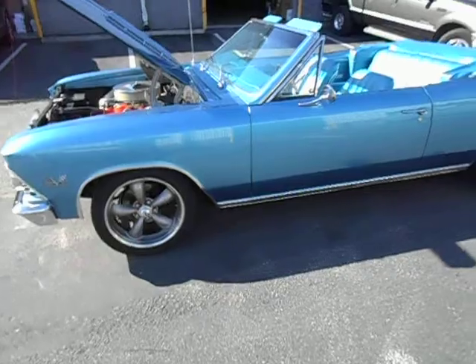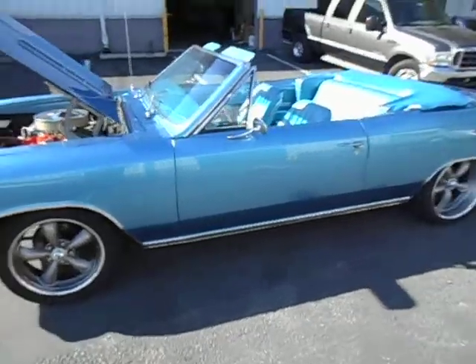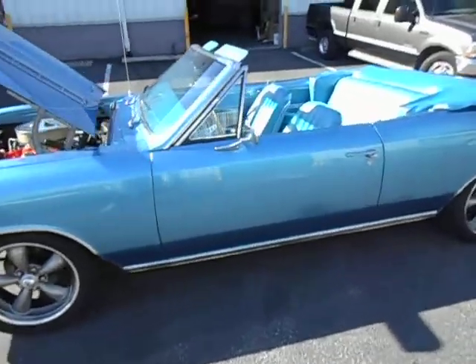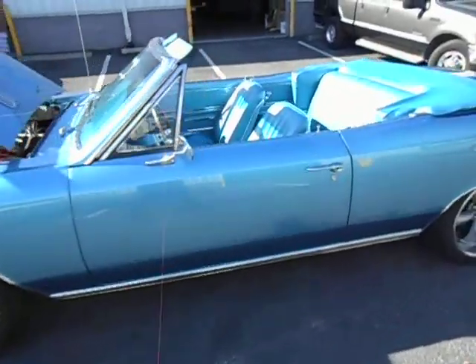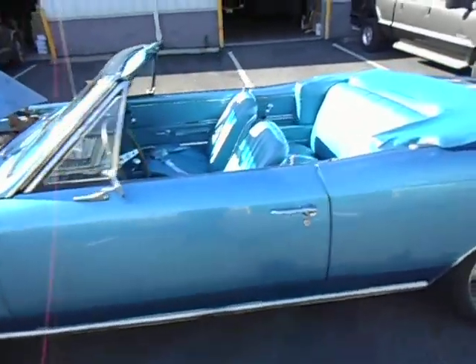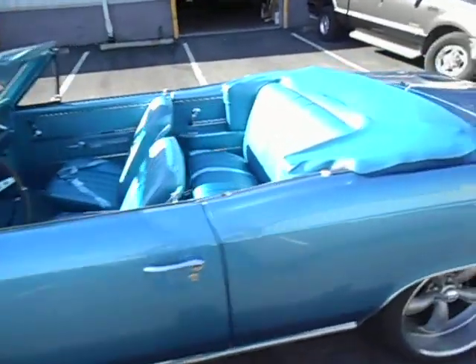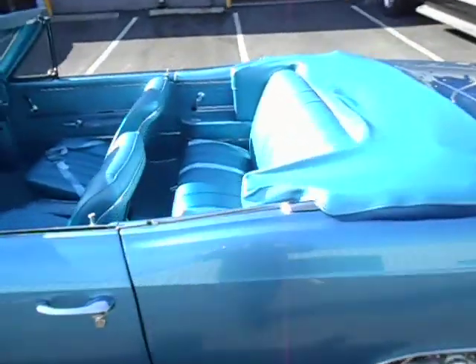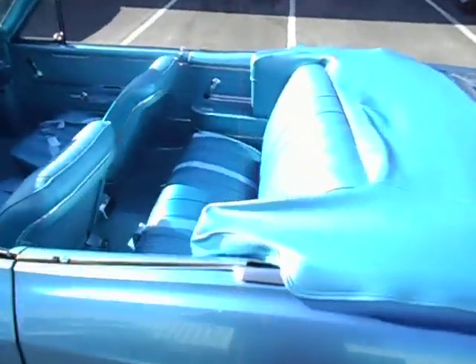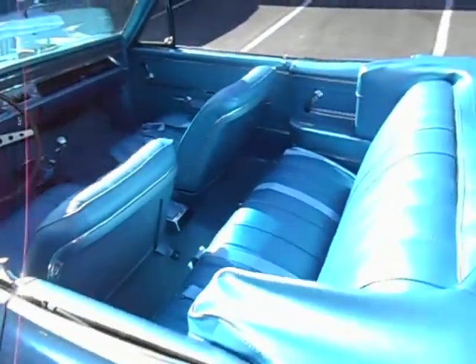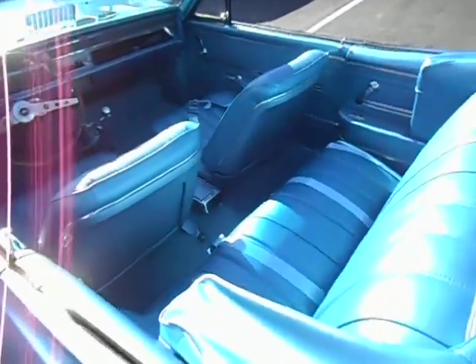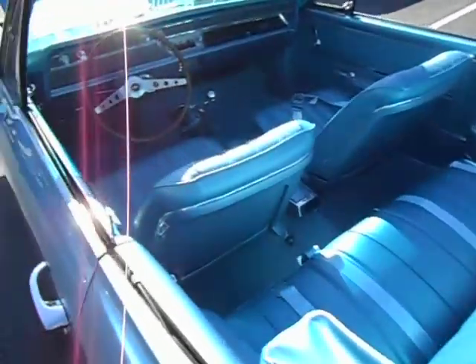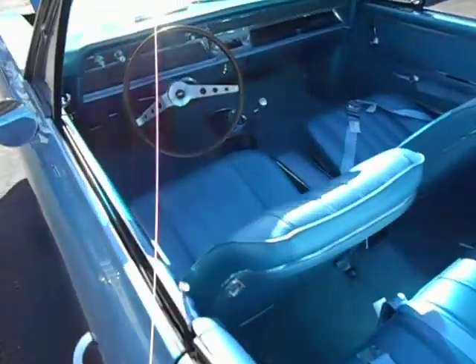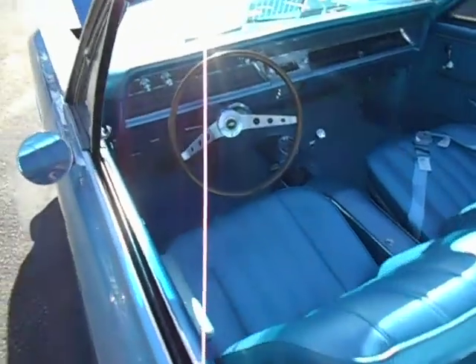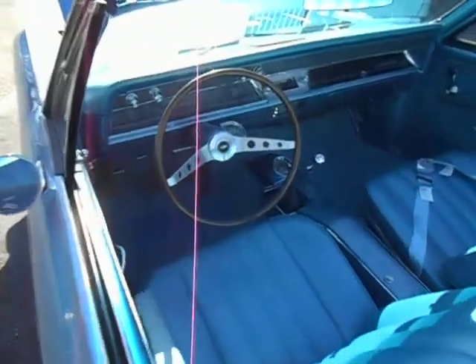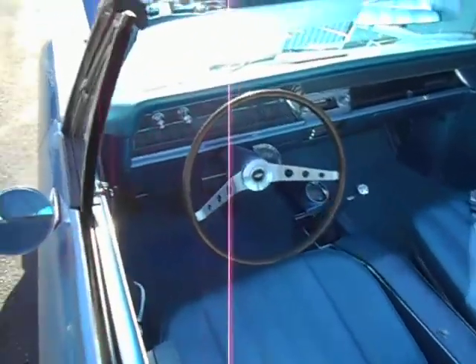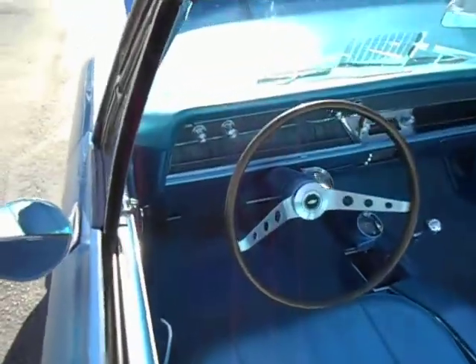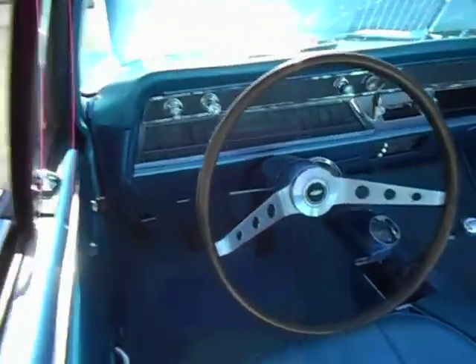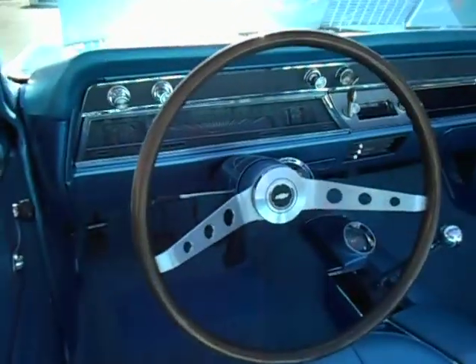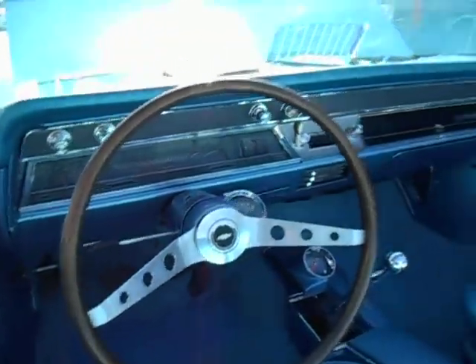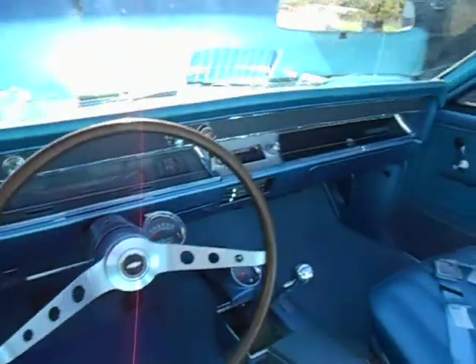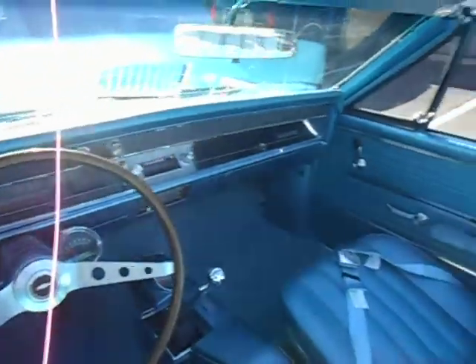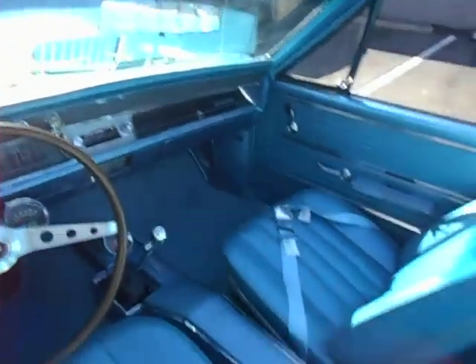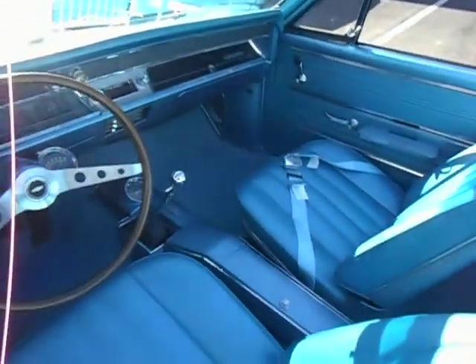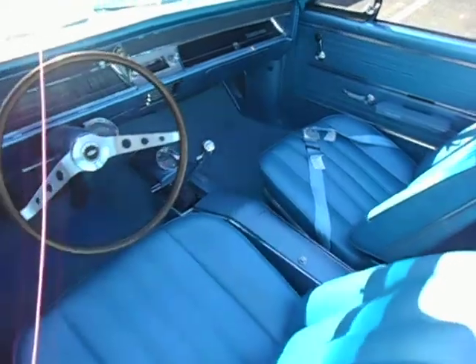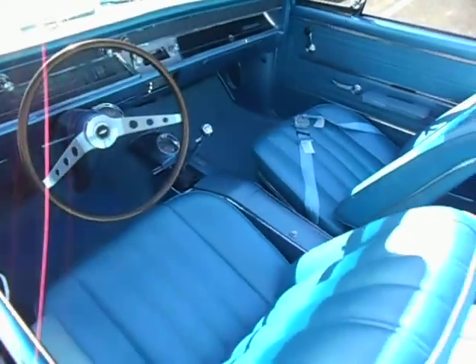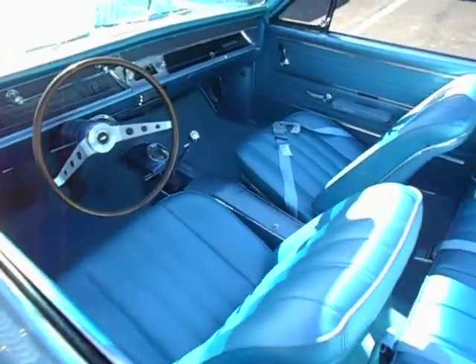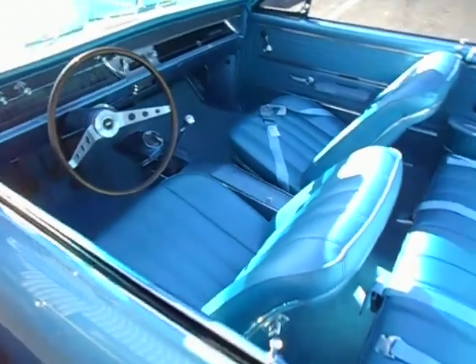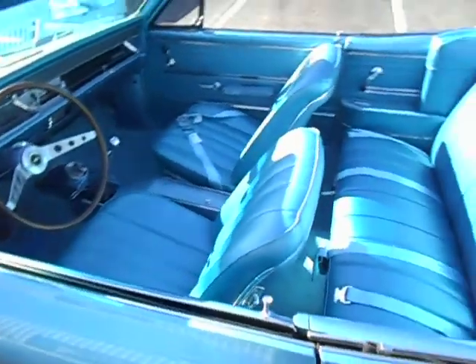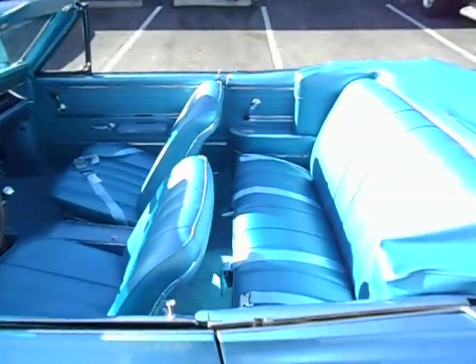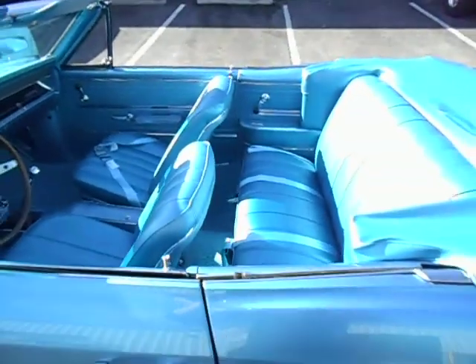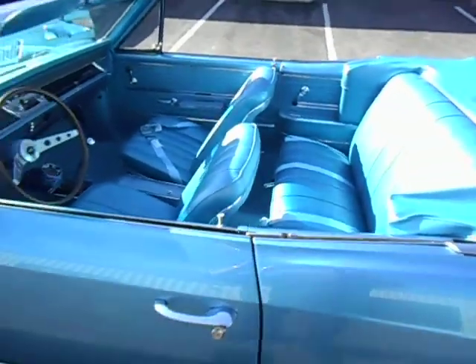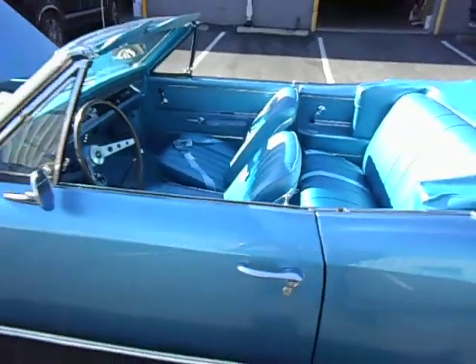I want you to see how beautiful the interior is — brand new. Dash all new, all wired new, new tranny, new motor. This car is new.